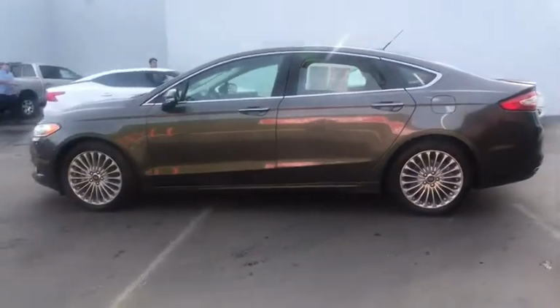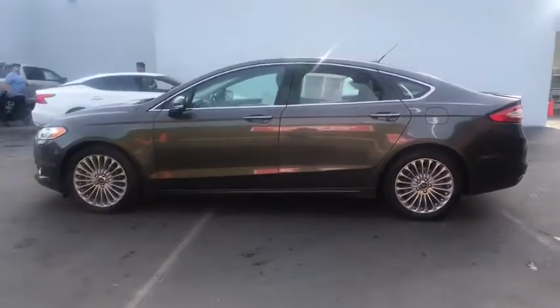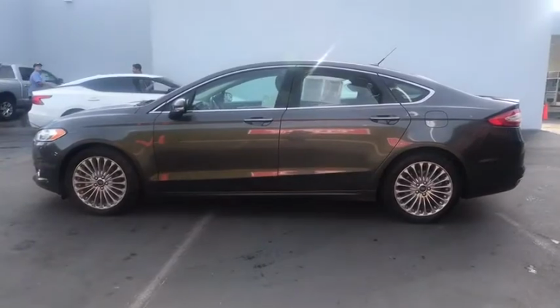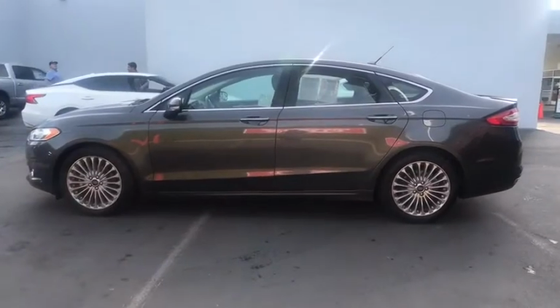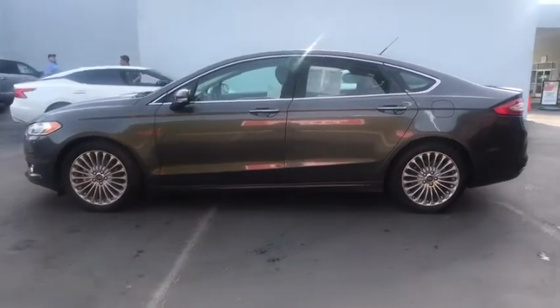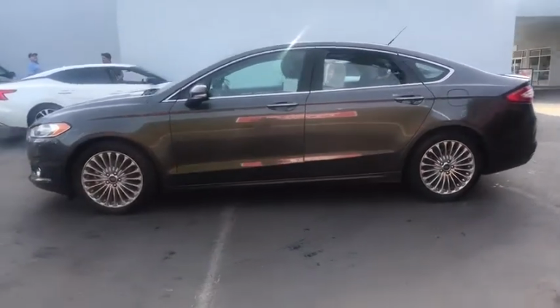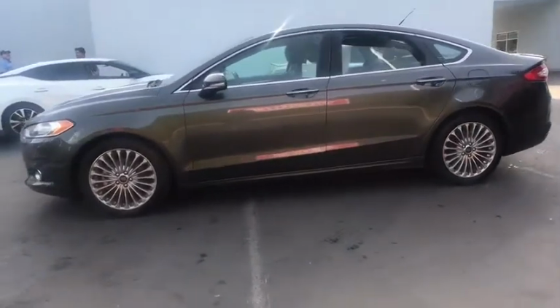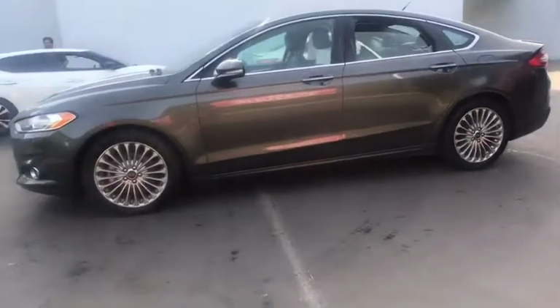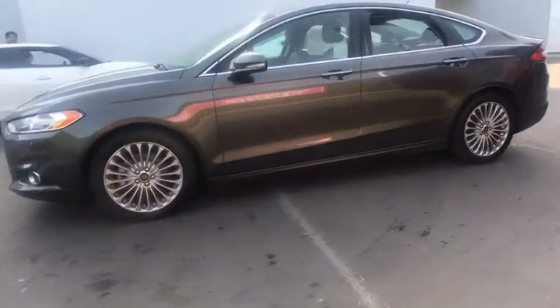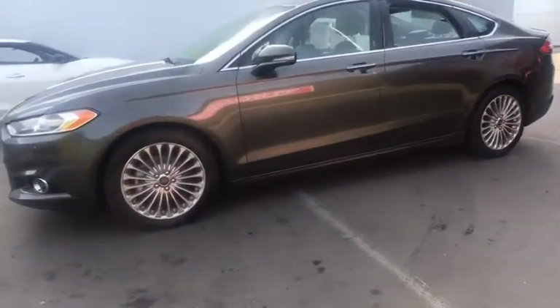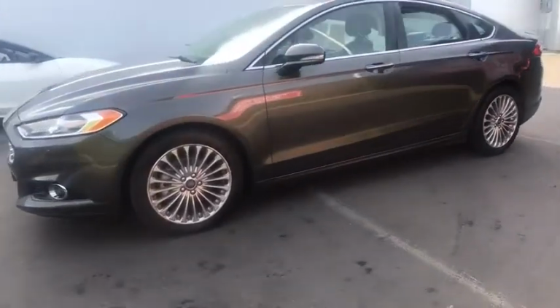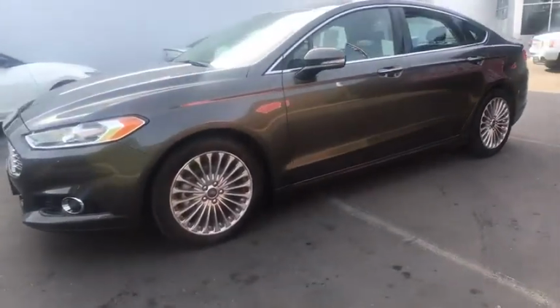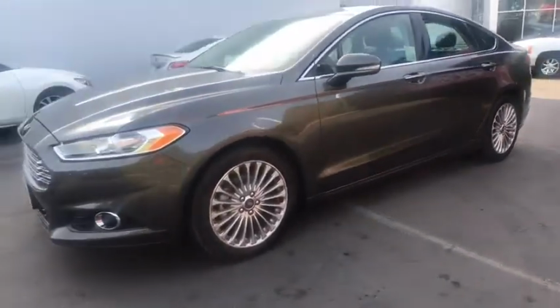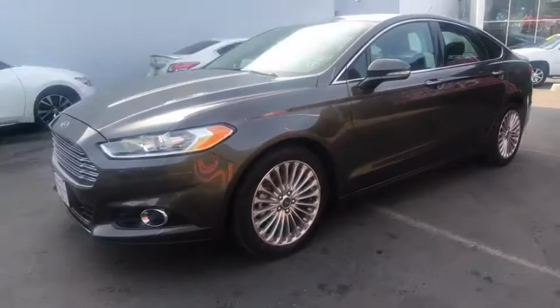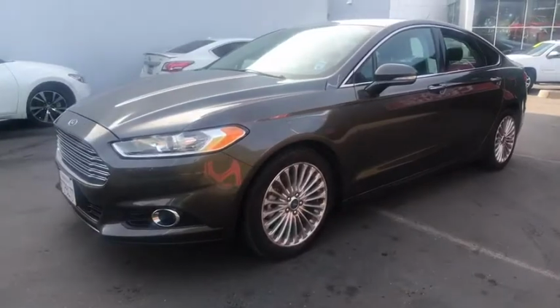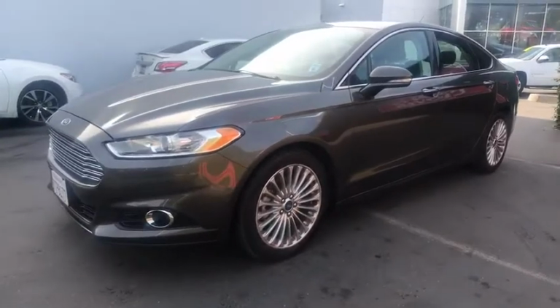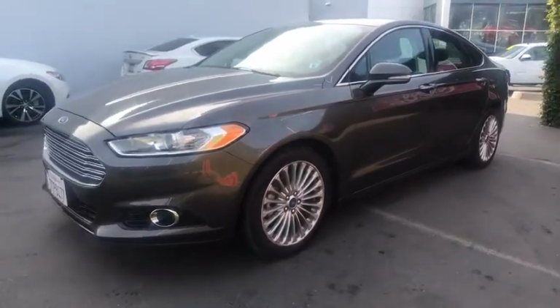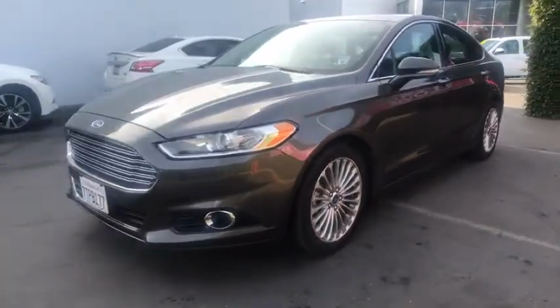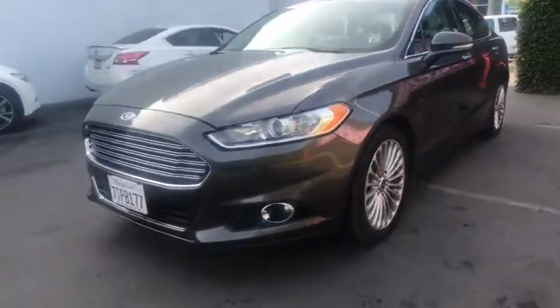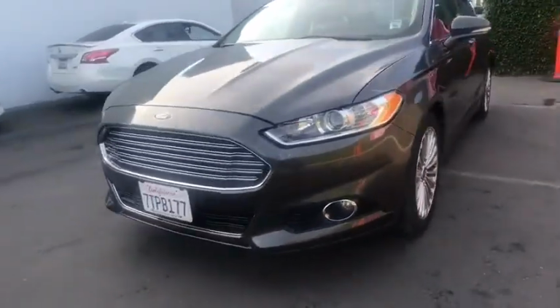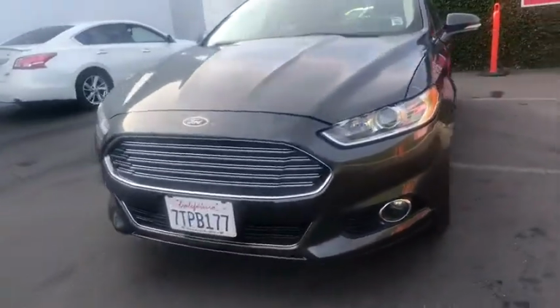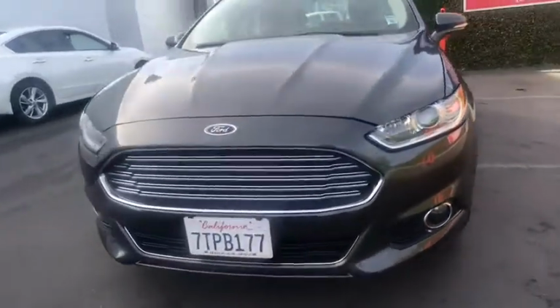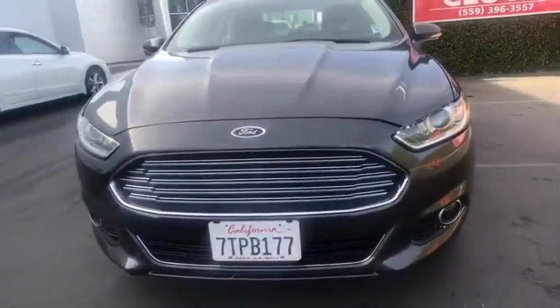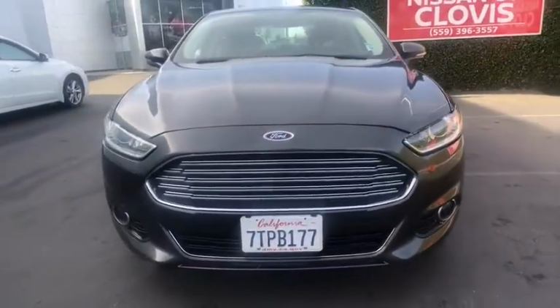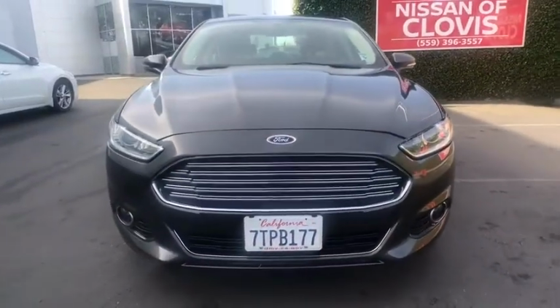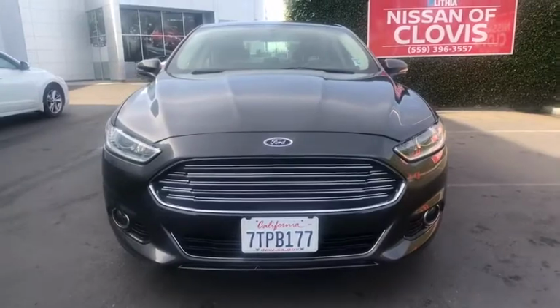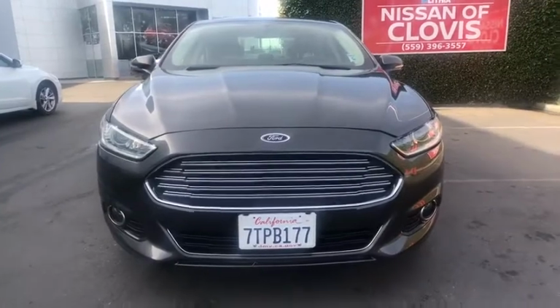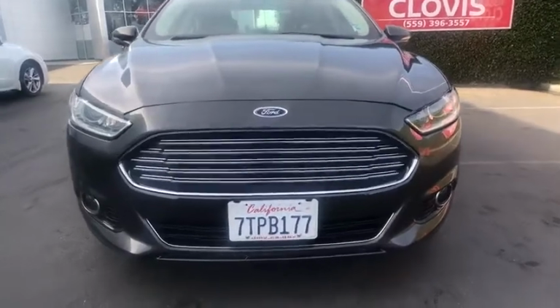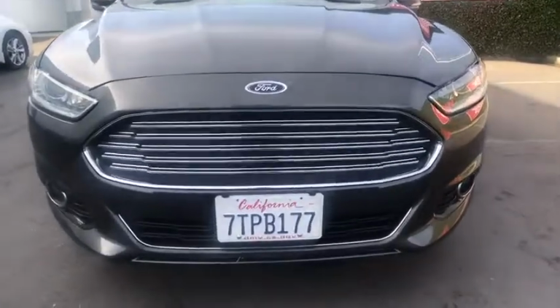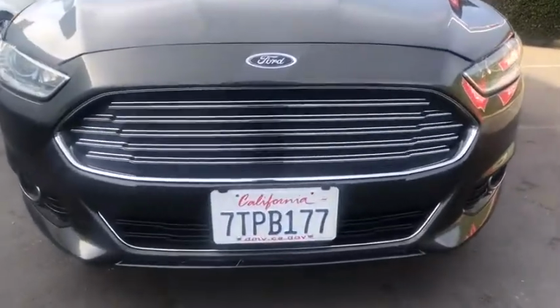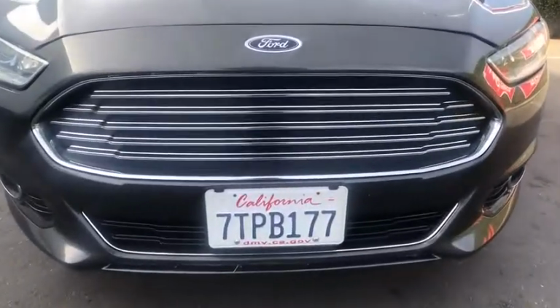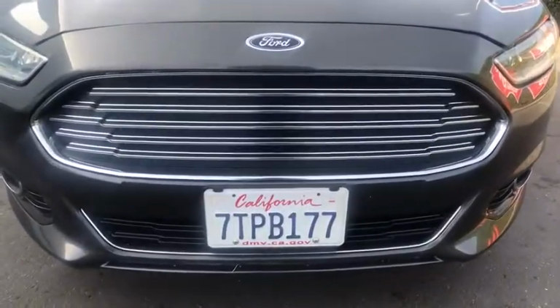ABS four-wheels, front floor mats, cruise control, four-wheel disc brakes, aluminum wheels, auto-off headlights, front-wheel drive, AM-FM stereo radio, rear defrost, premium sound system, passenger airbags. Come take a test drive today.